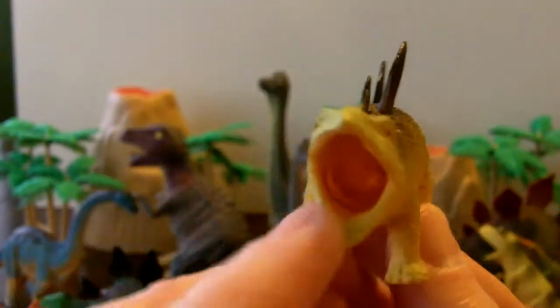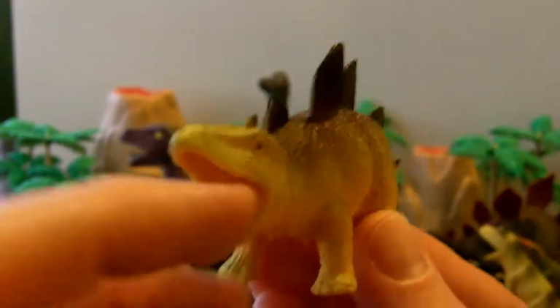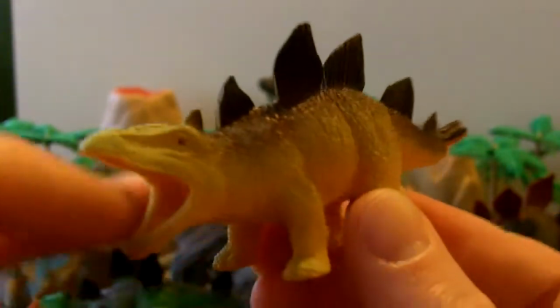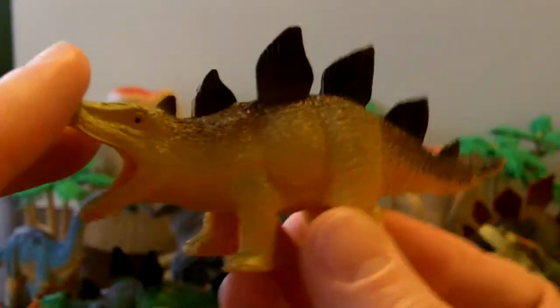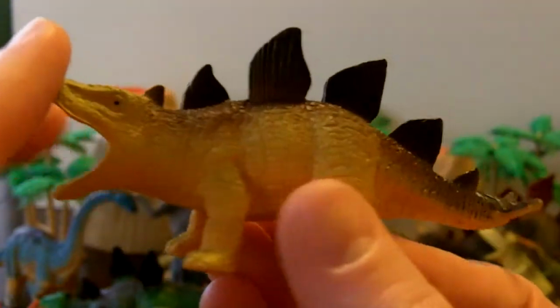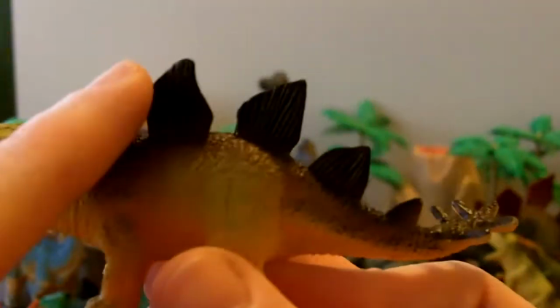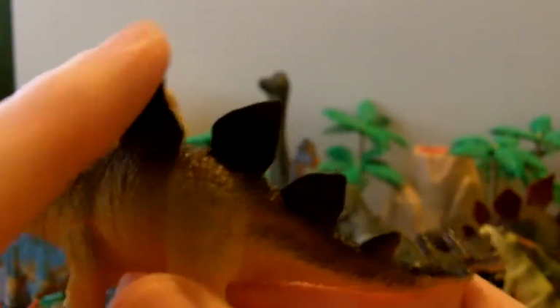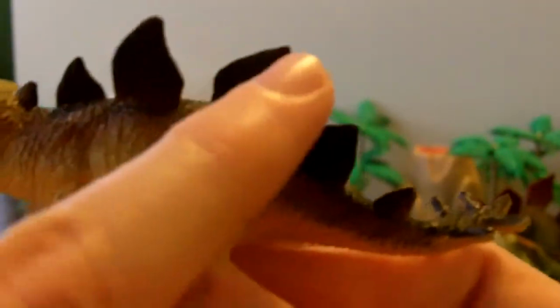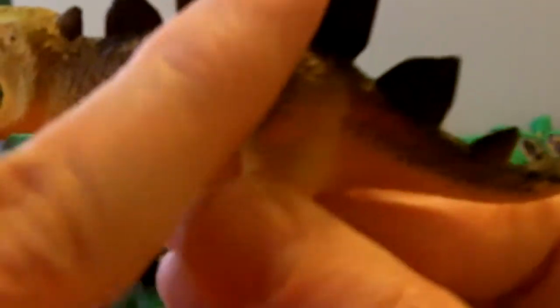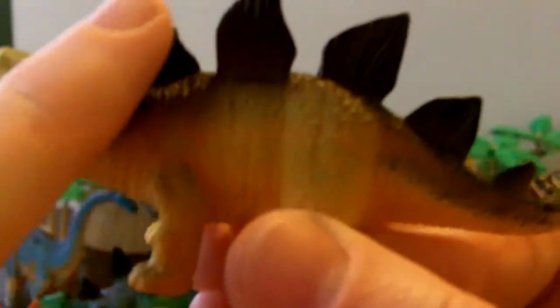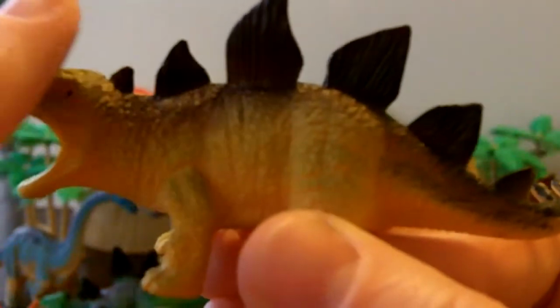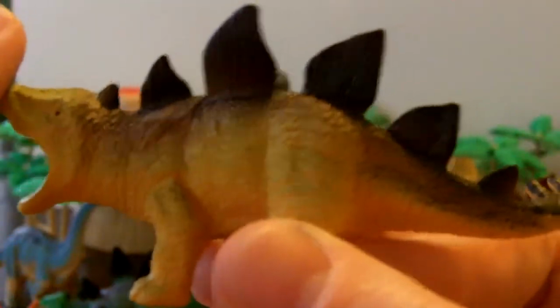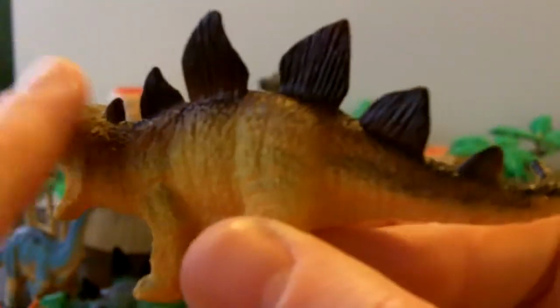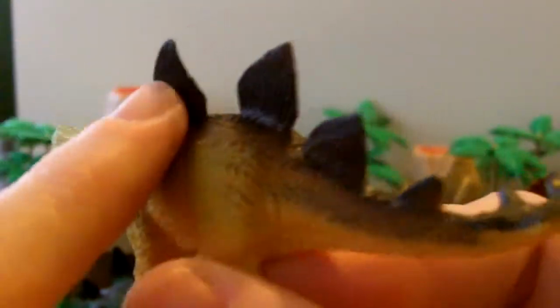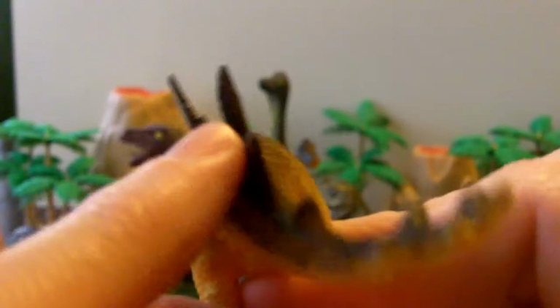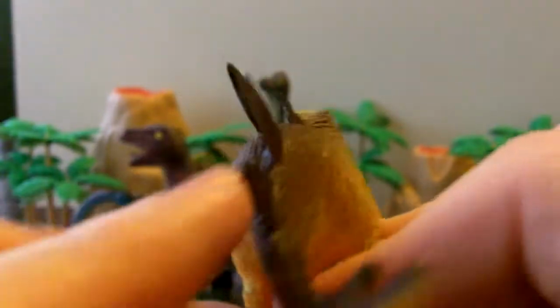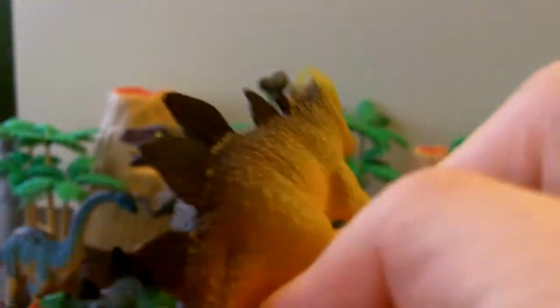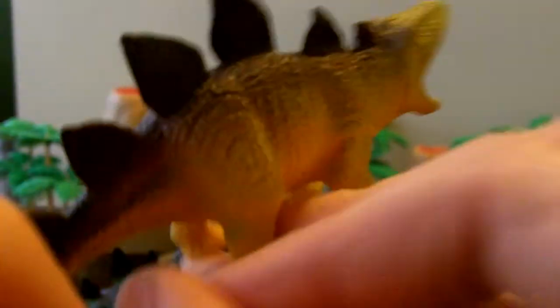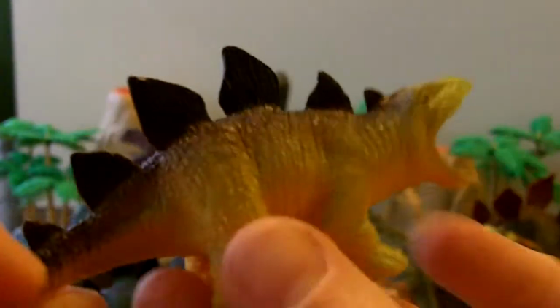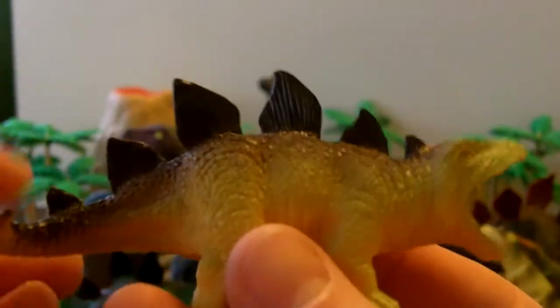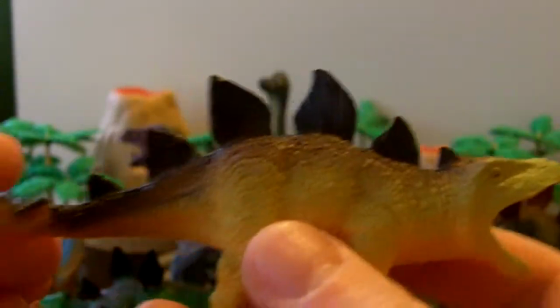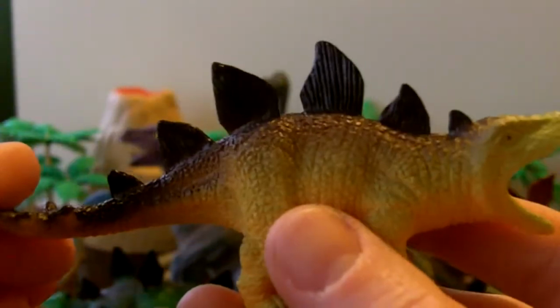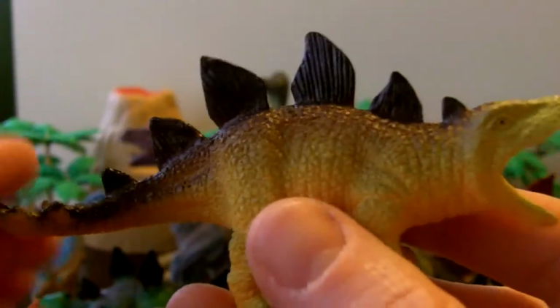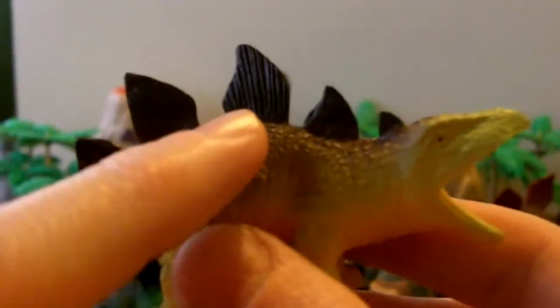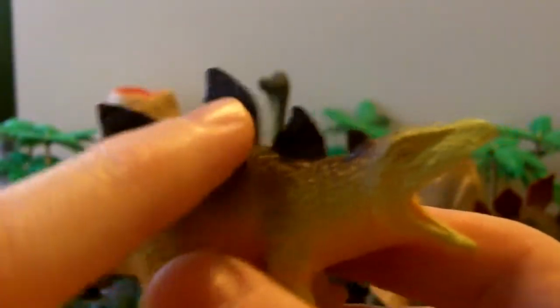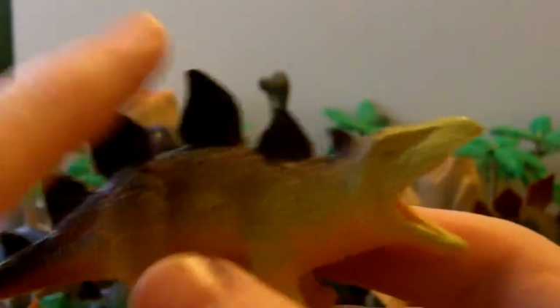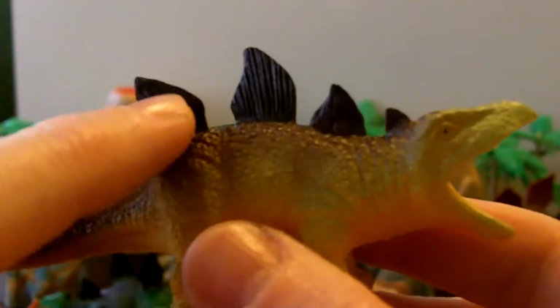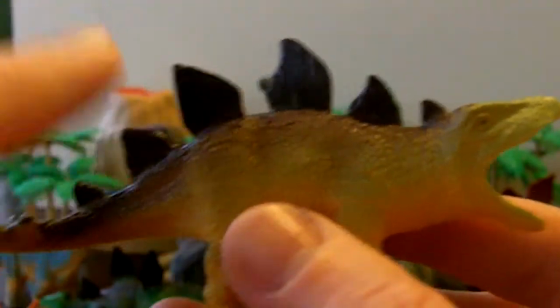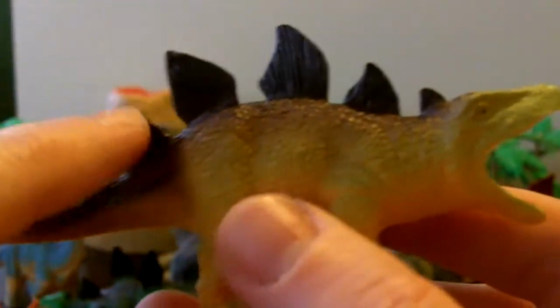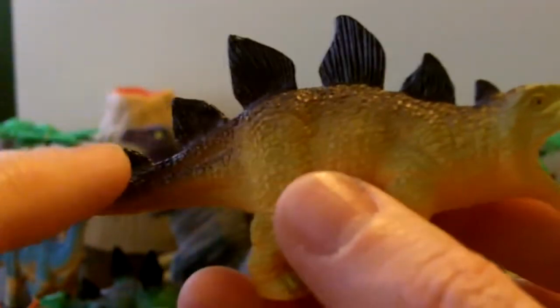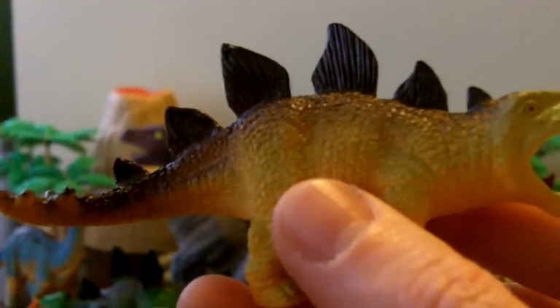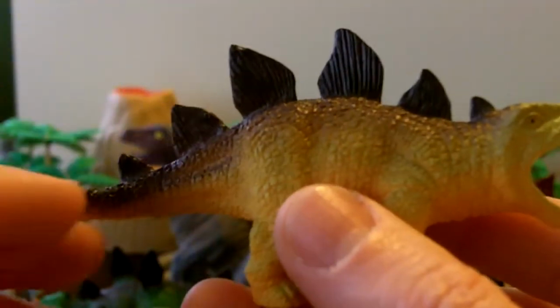Who else do we have? A little stegosaurus guy. He doesn't have teeth either, but he does have these nice fins on his back — those are his armor. They keep him safe and protected. He might eat fish too.